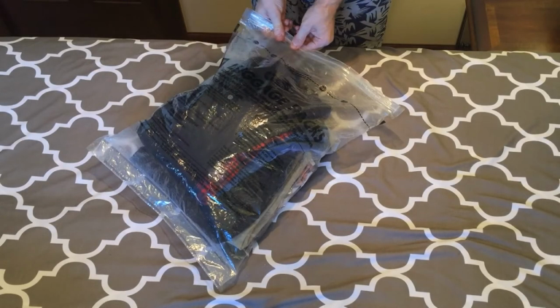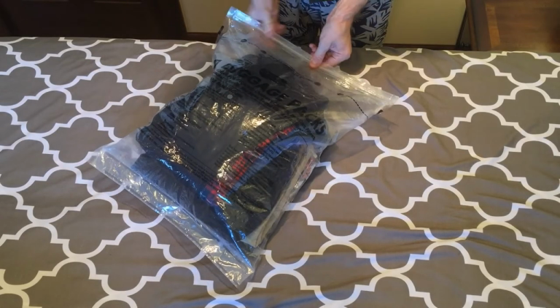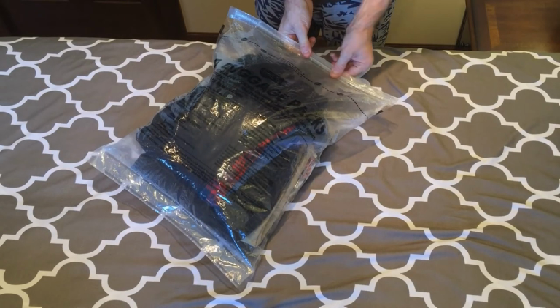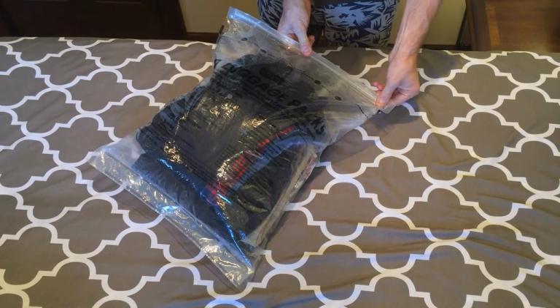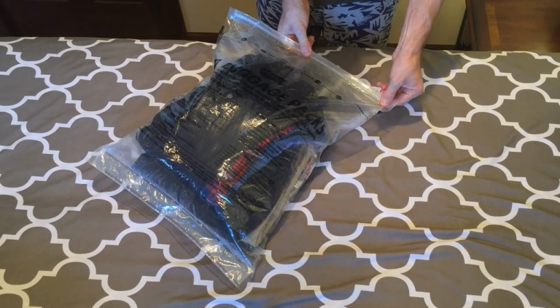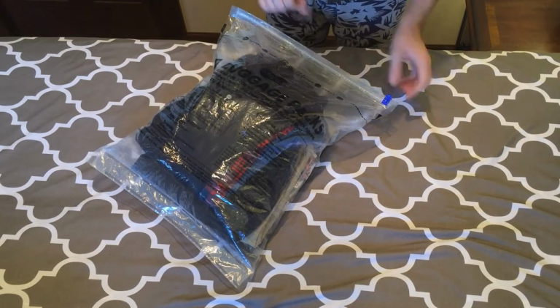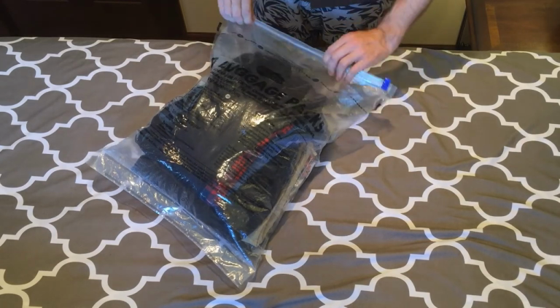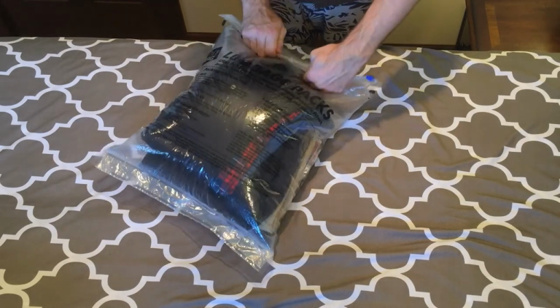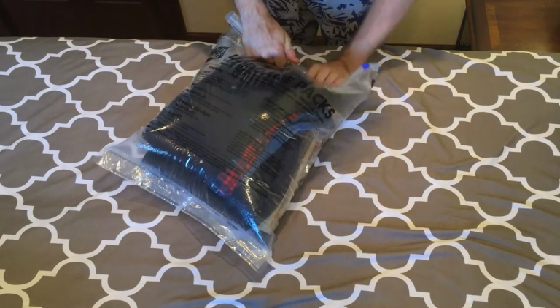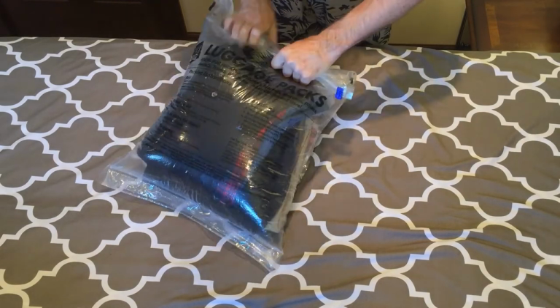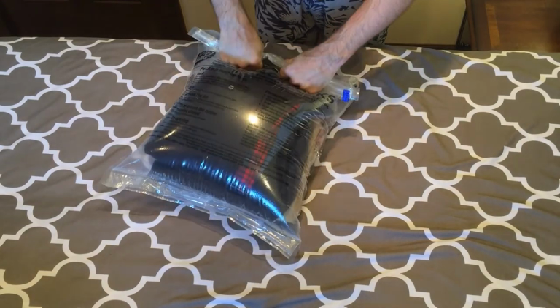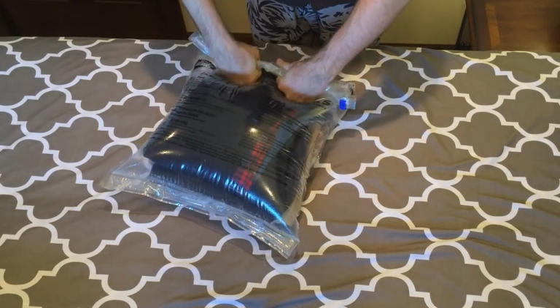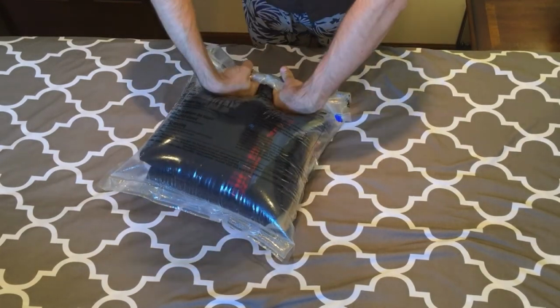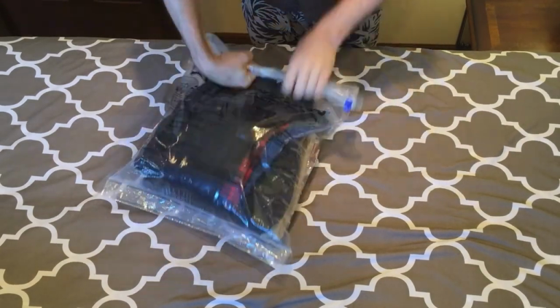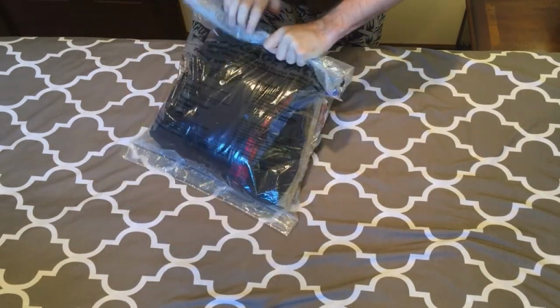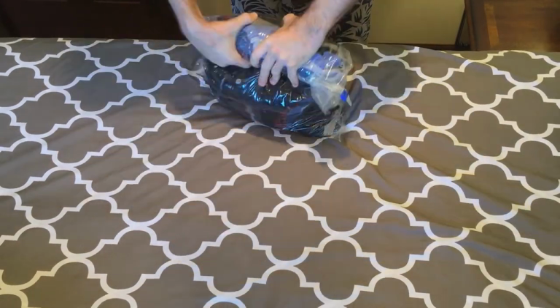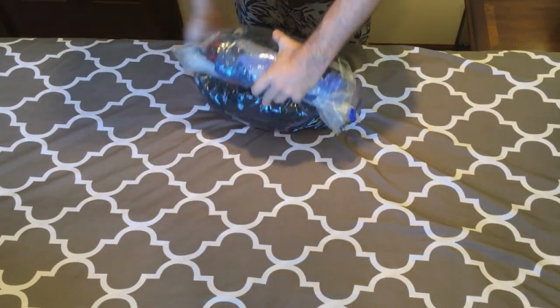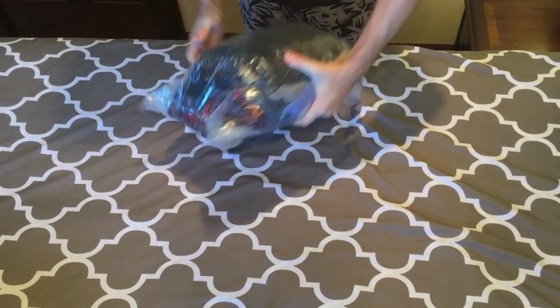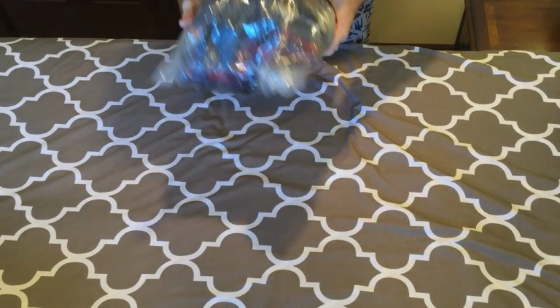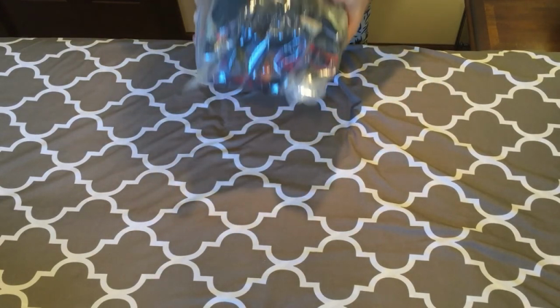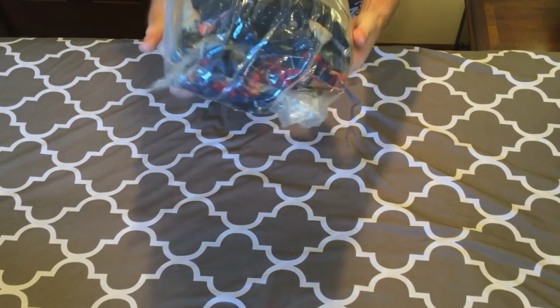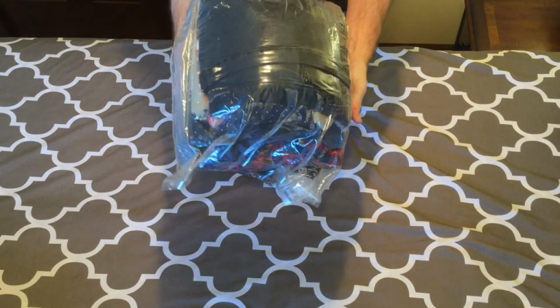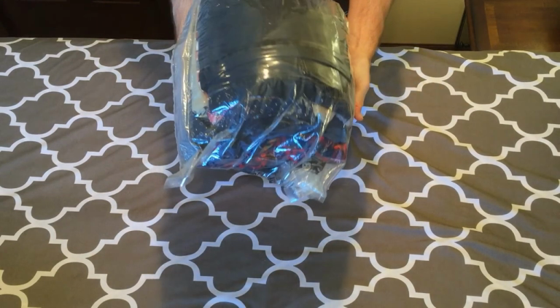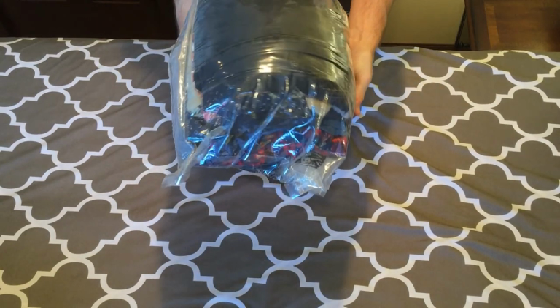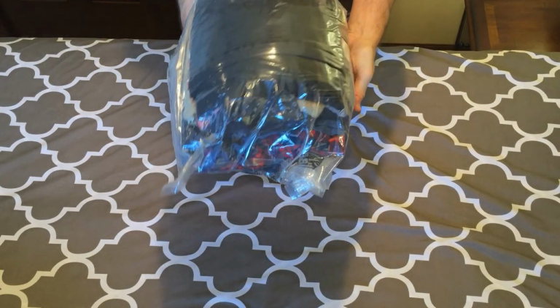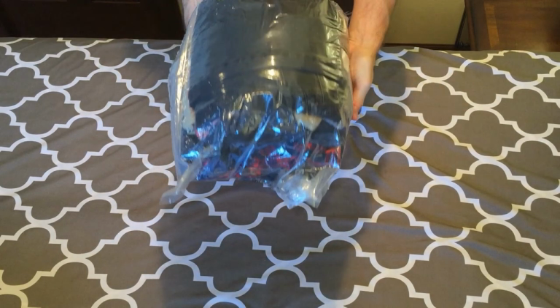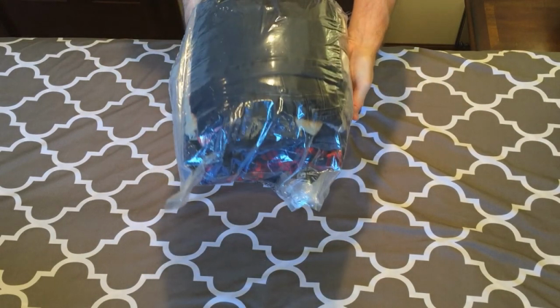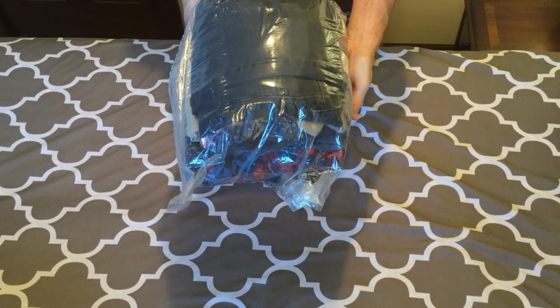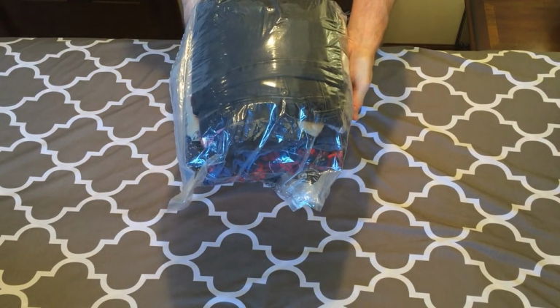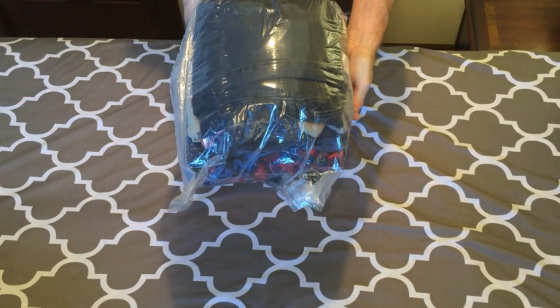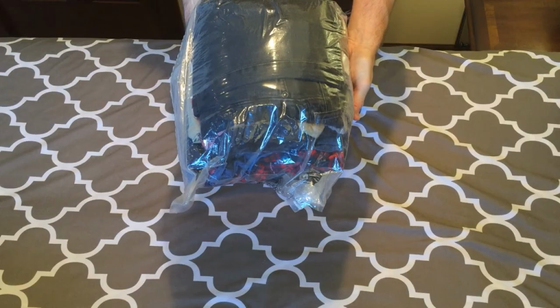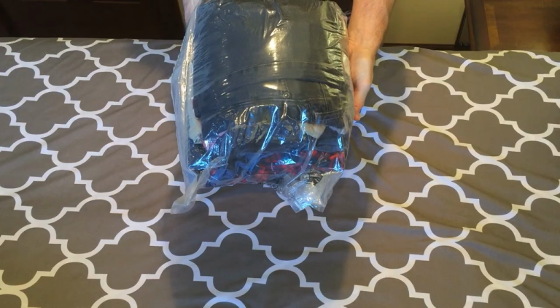Next, I'm just going to zip the bag up and start rolling it from the top, gently squeezing the air out to create a tight seal. And voila! You've now got a neat little bundle of clothing that packs away in your luggage.